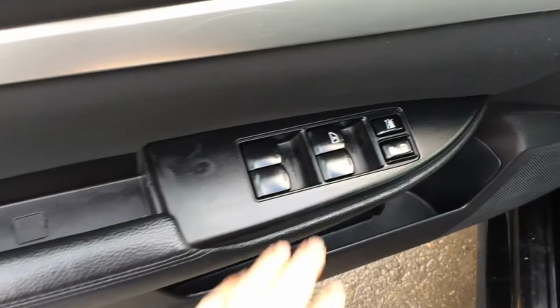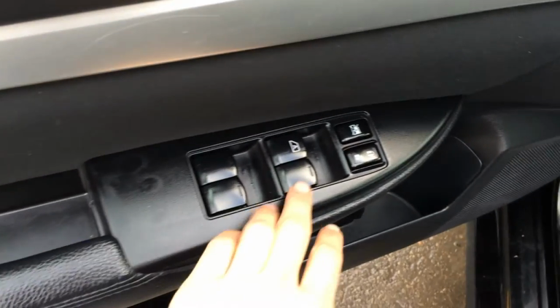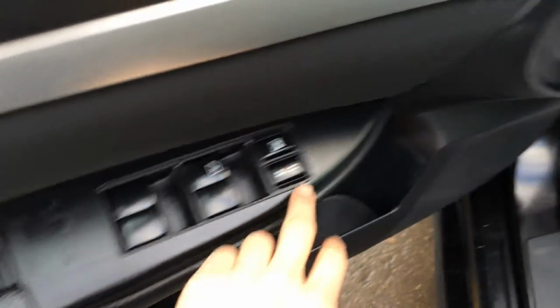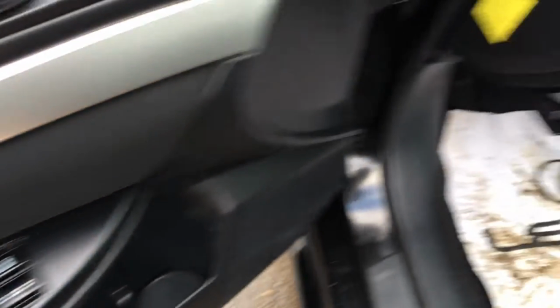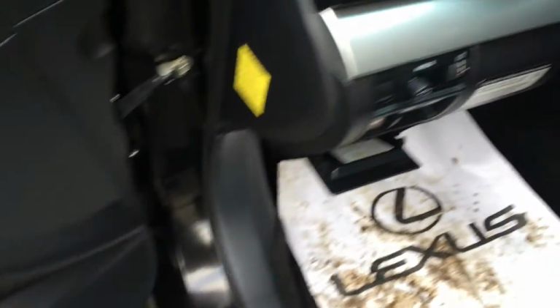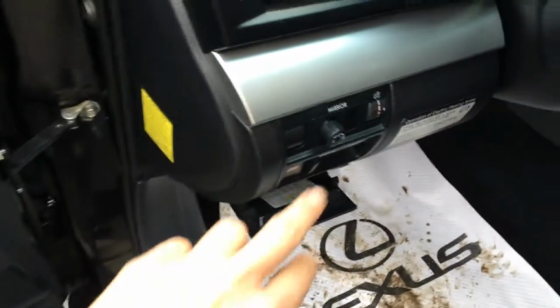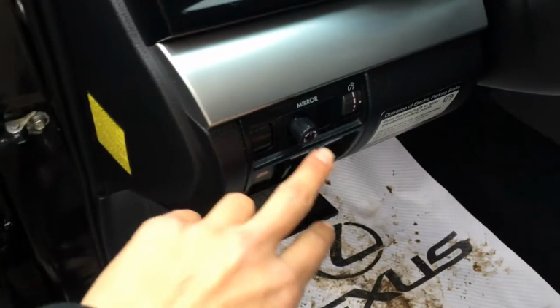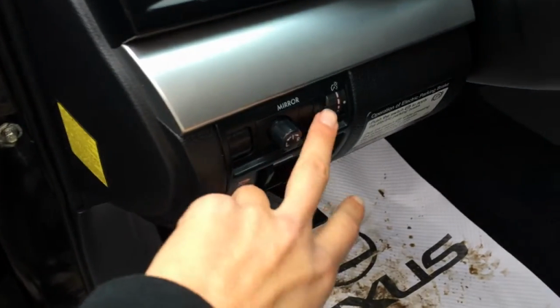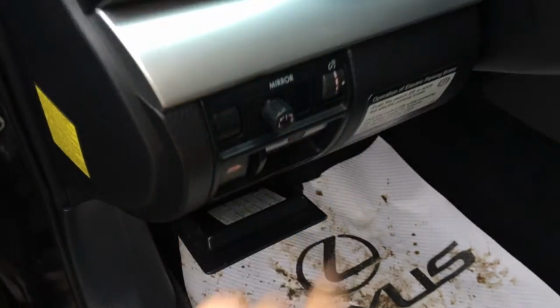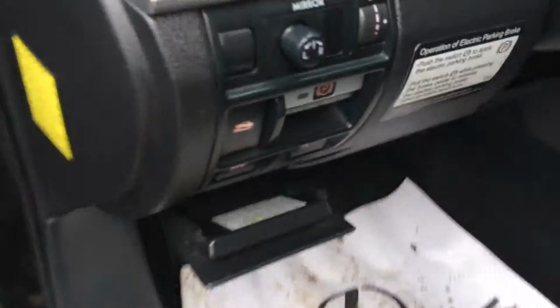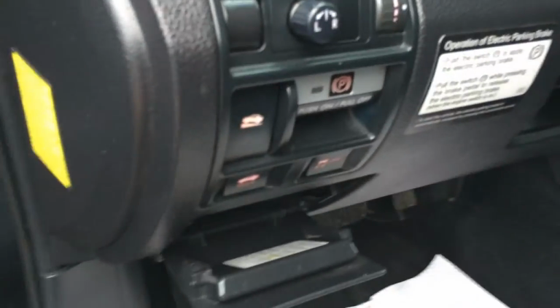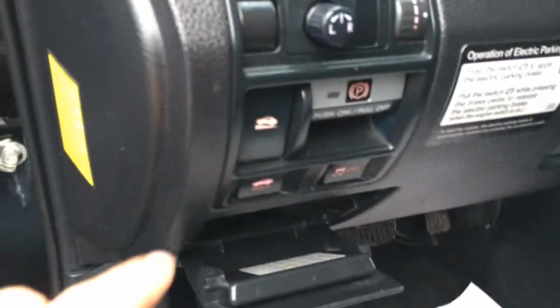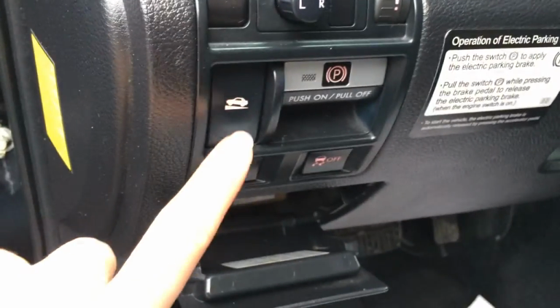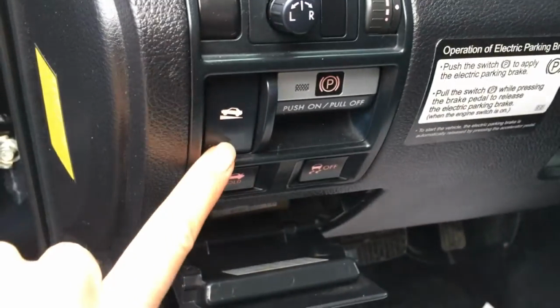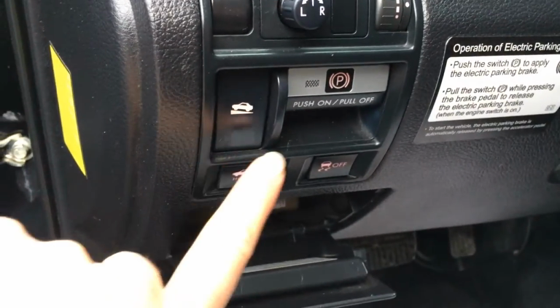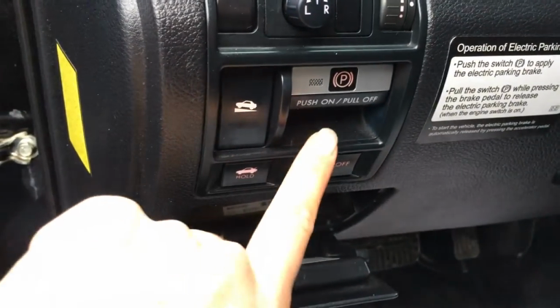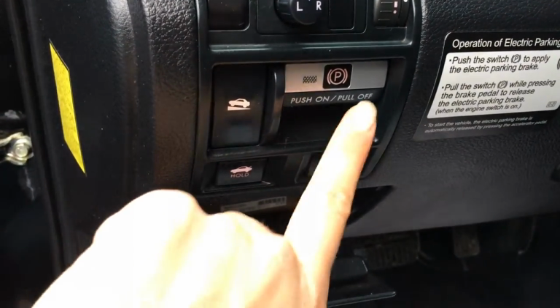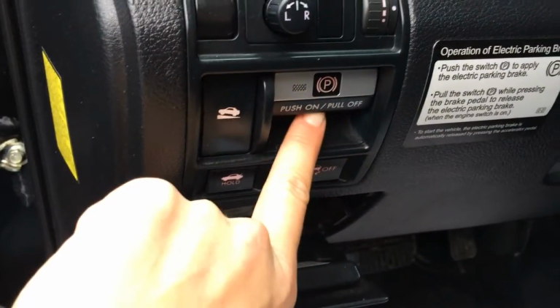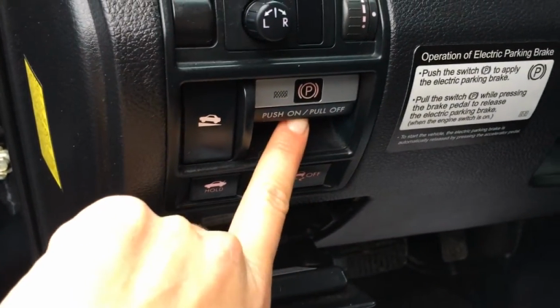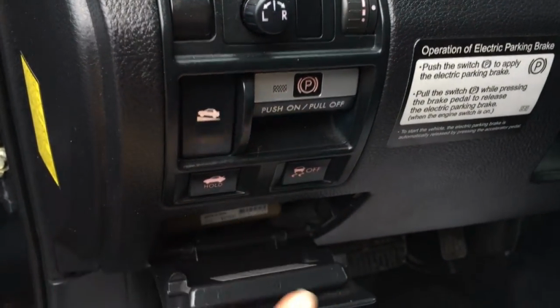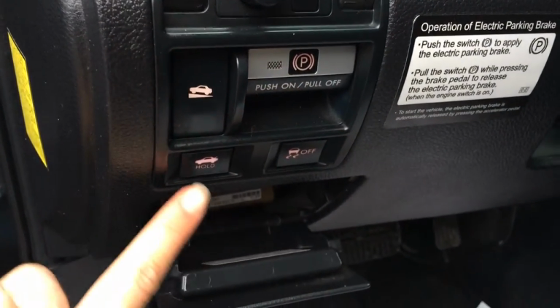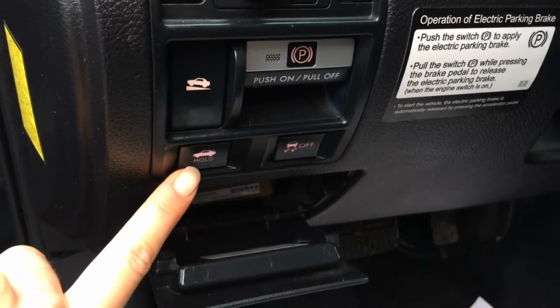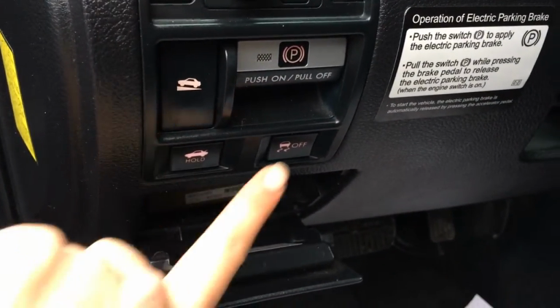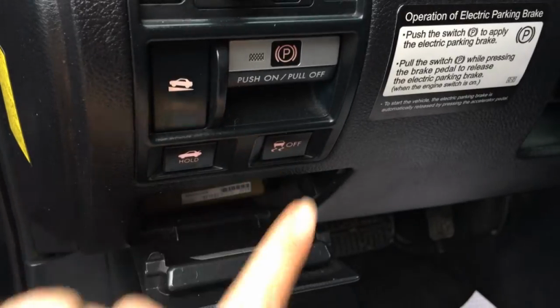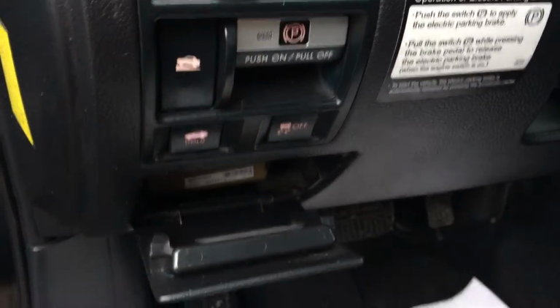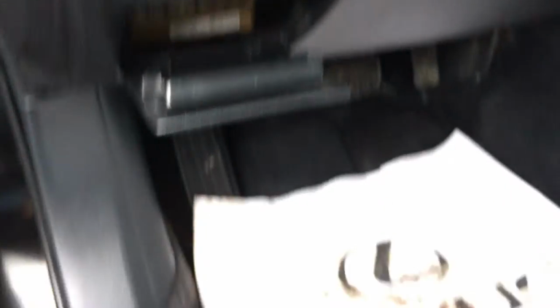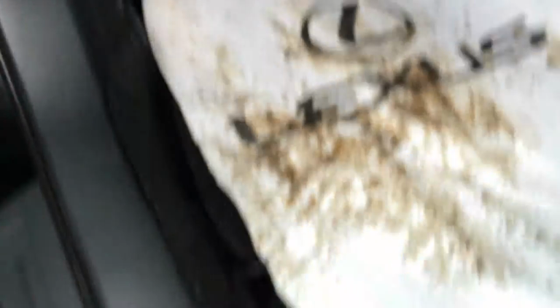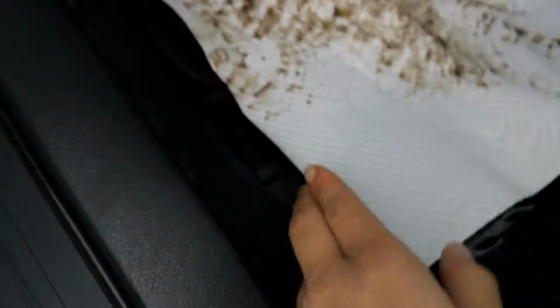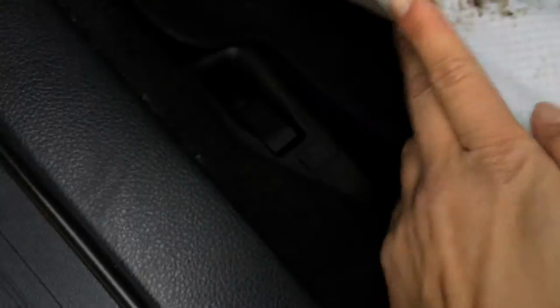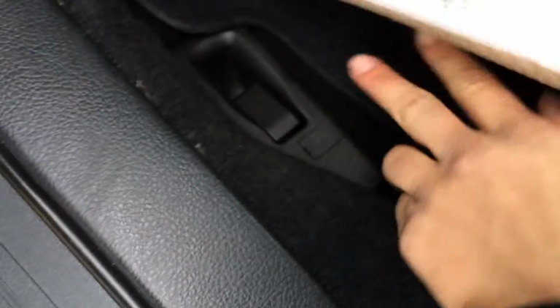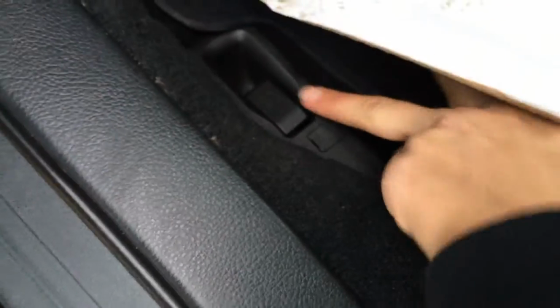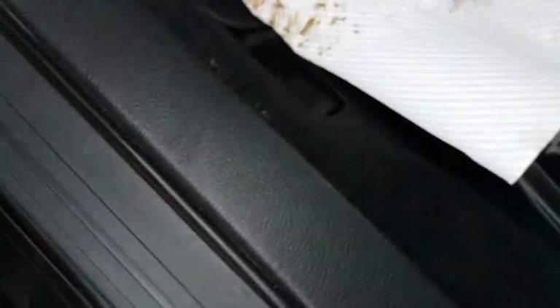Powered windows, locks, and side mirrors. You have your dashboard lighting controls, uphill assist, electronic park brake, trunk release, traction control on and off switch, and gas cap release on the floor.